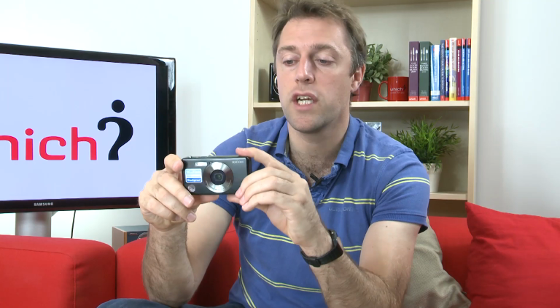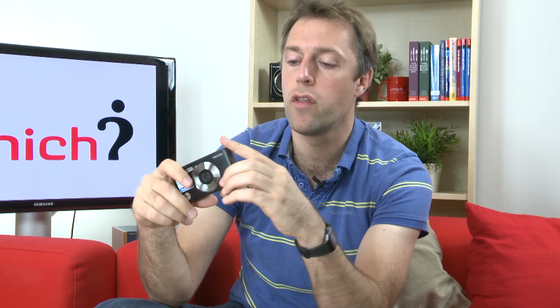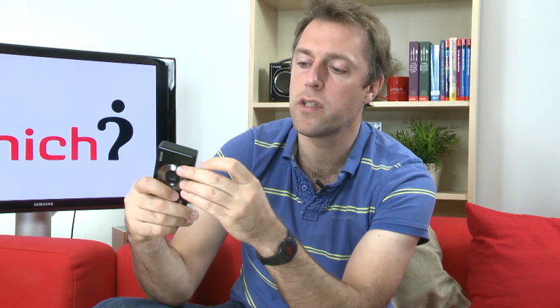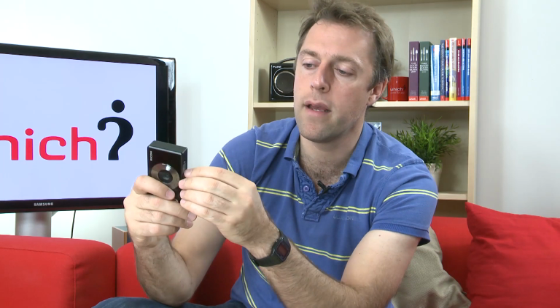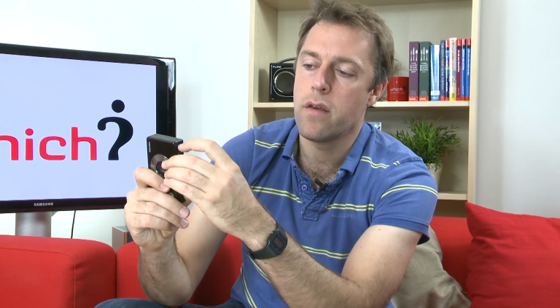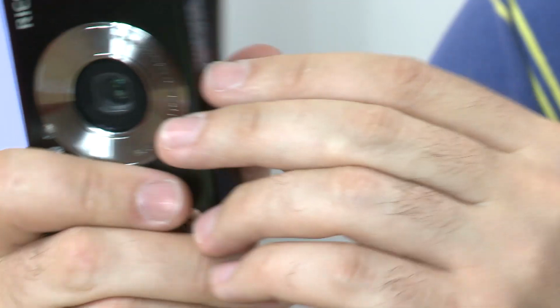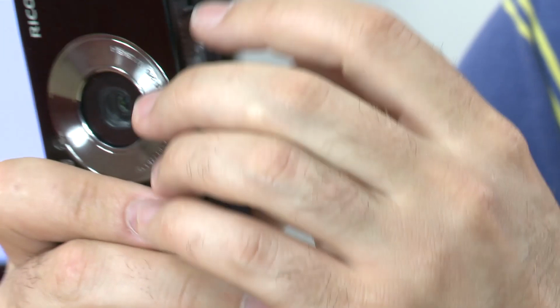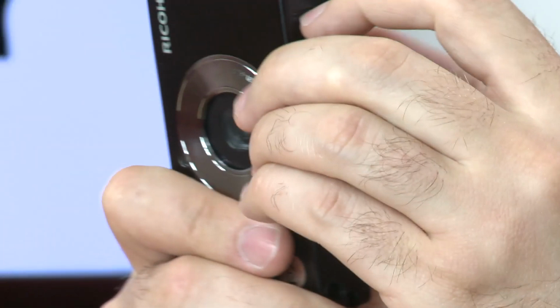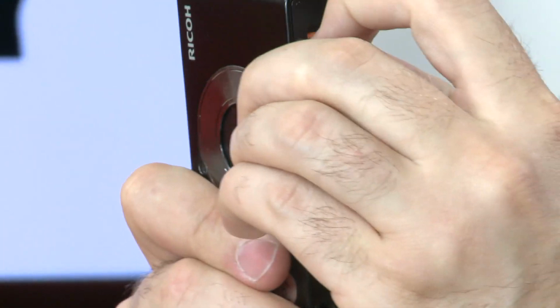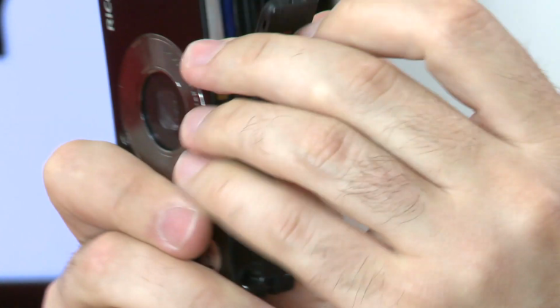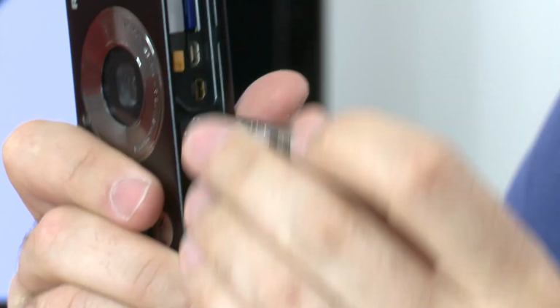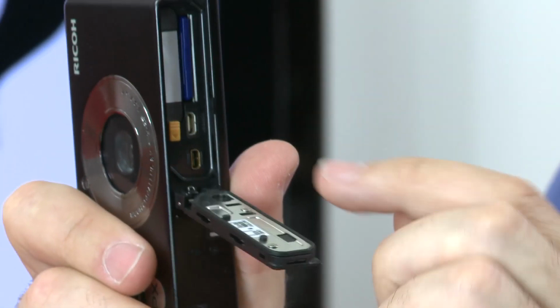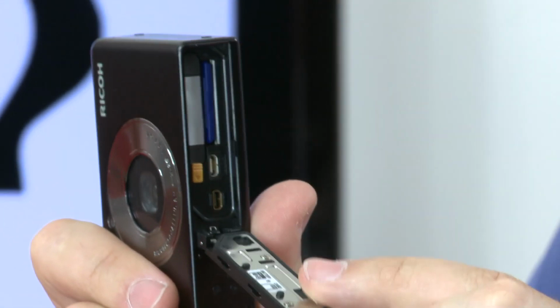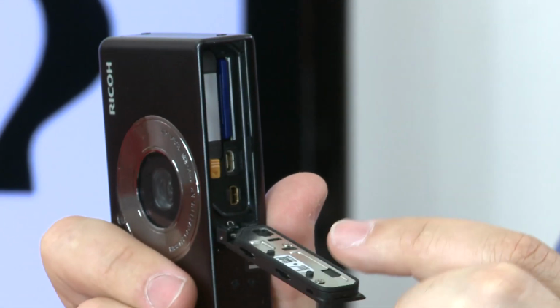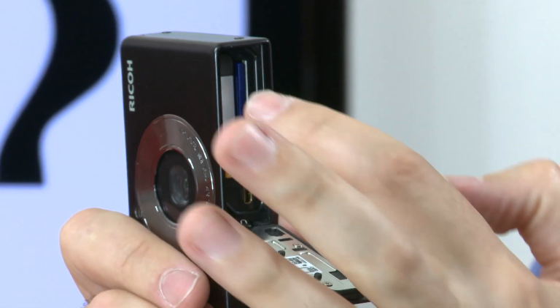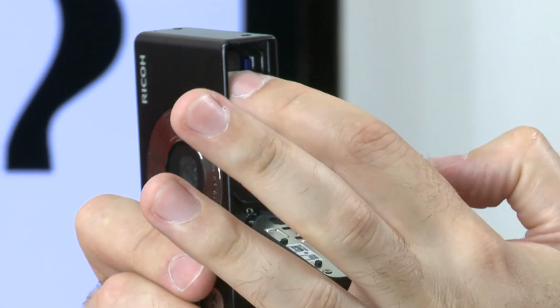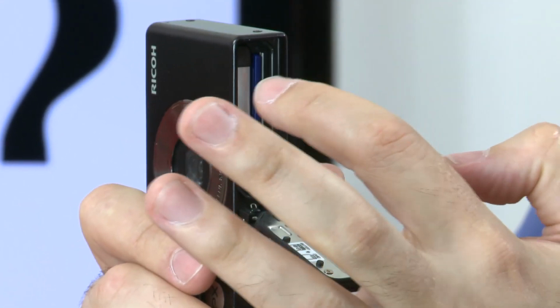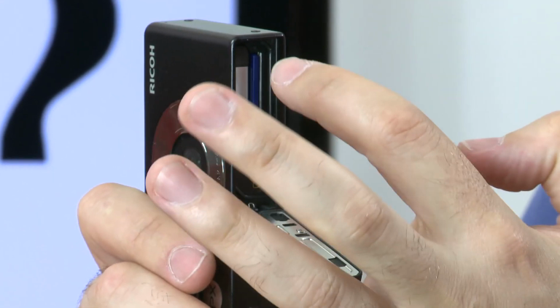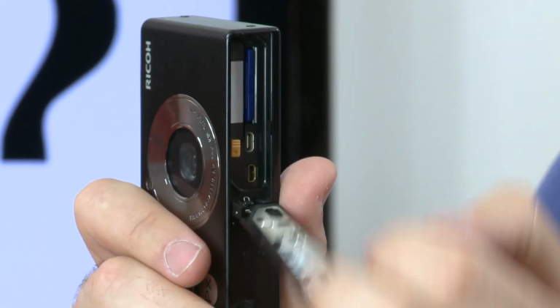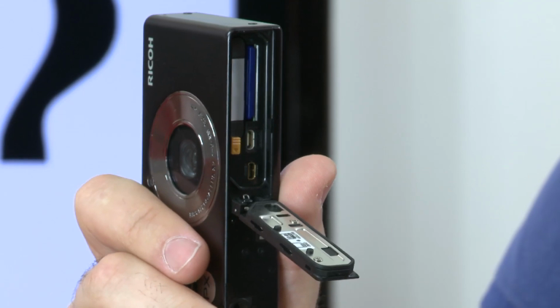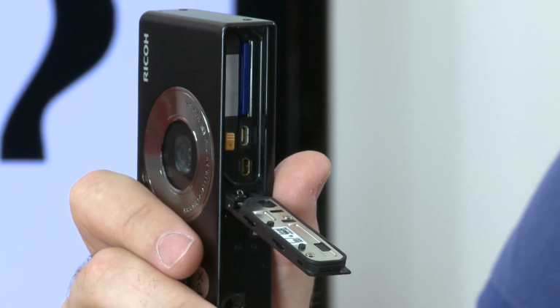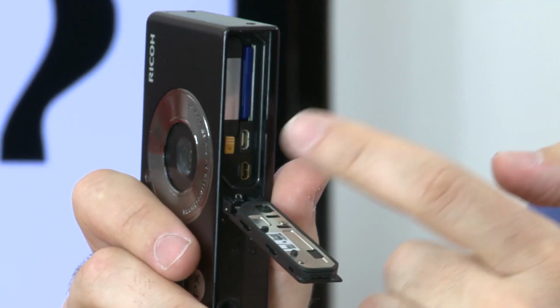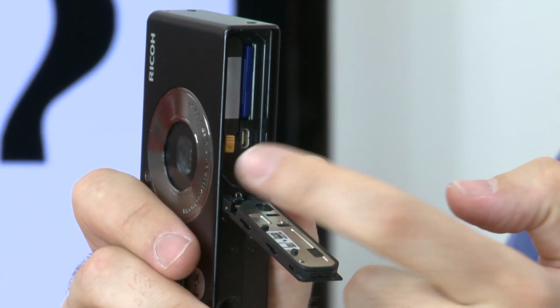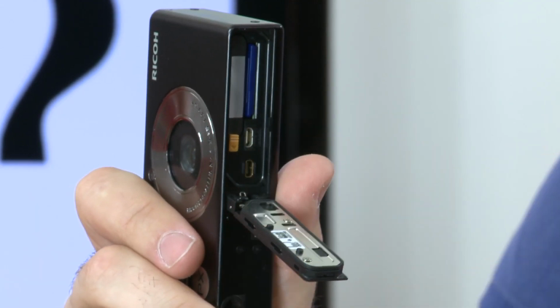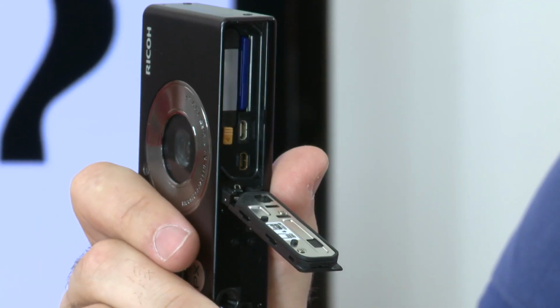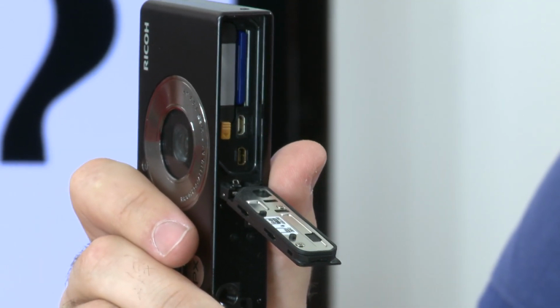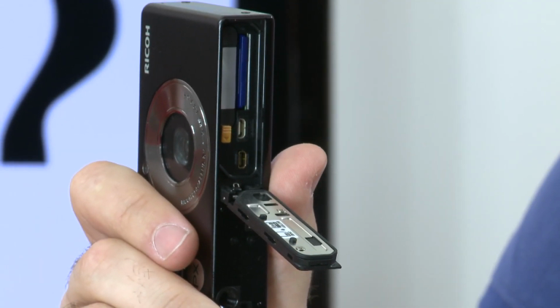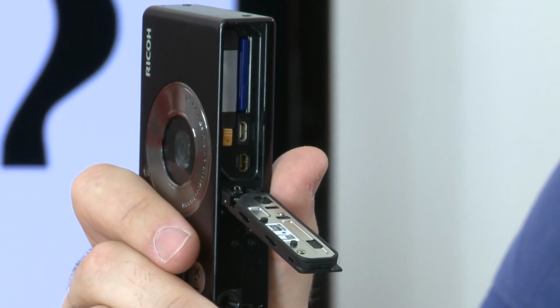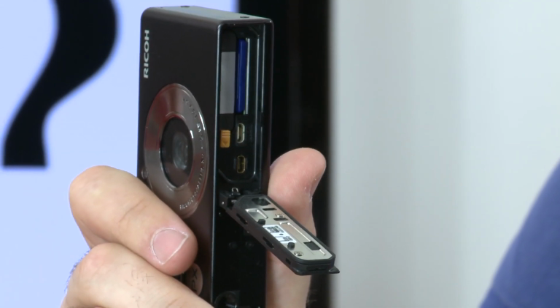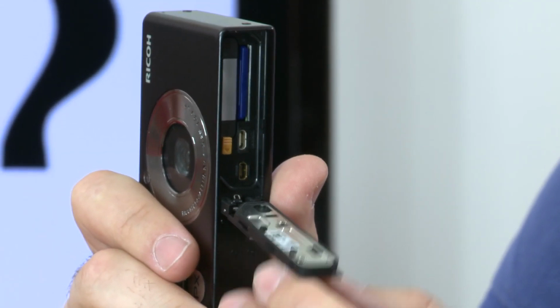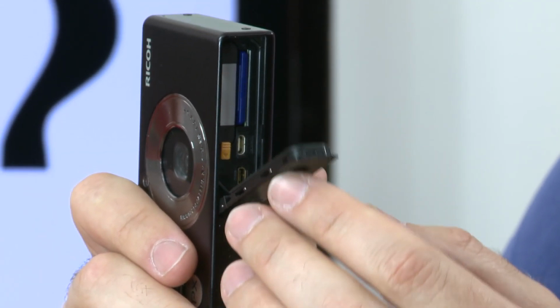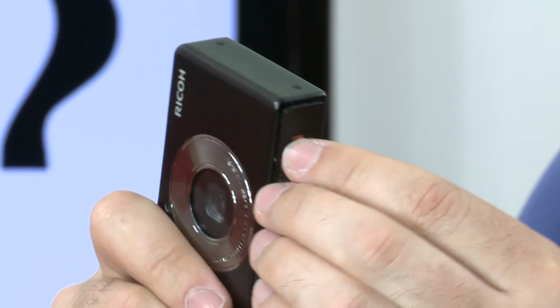On the bottom here you've got a waterproof, well-sealed chamber for the battery and your SD card, and you've also got a charging point over USB there too.